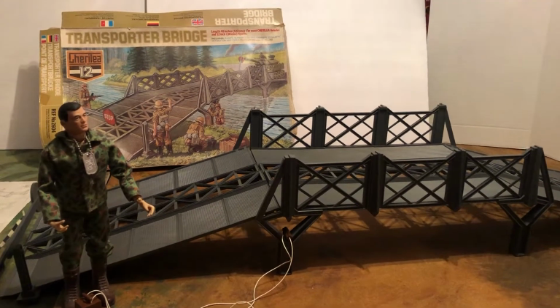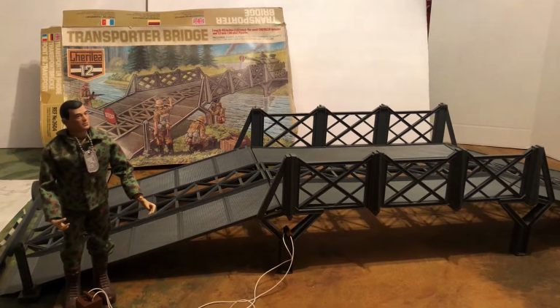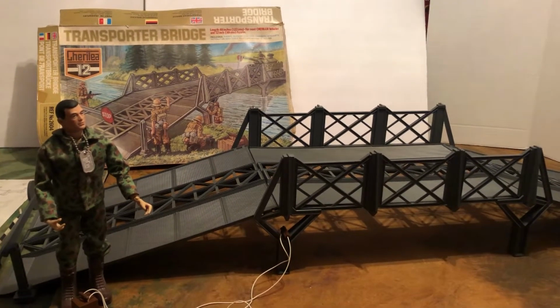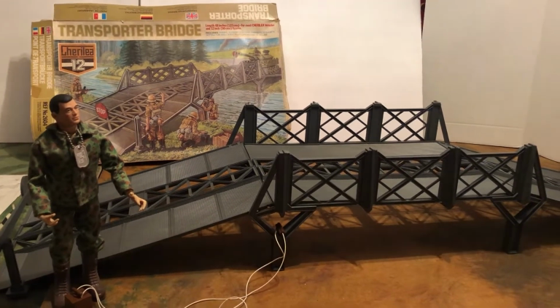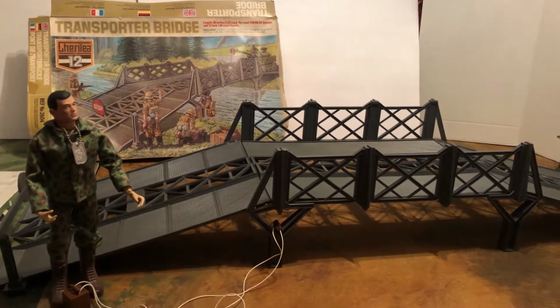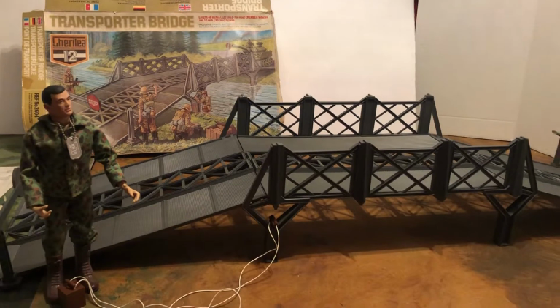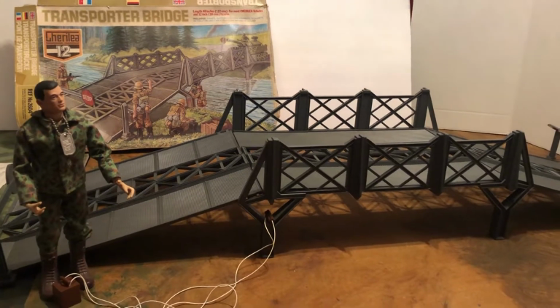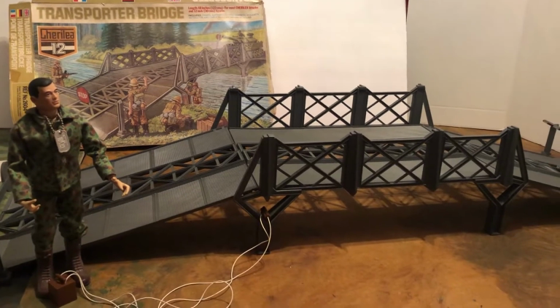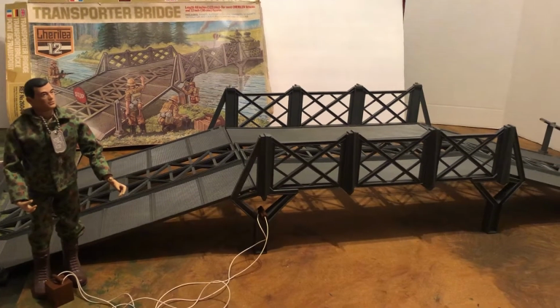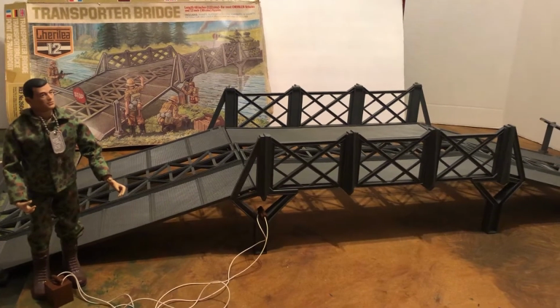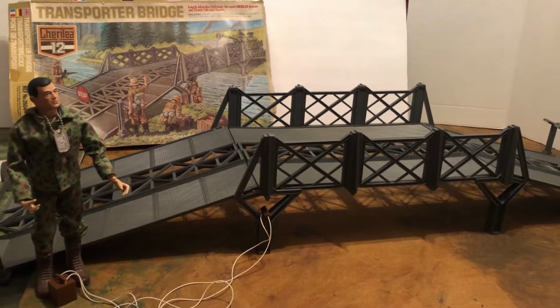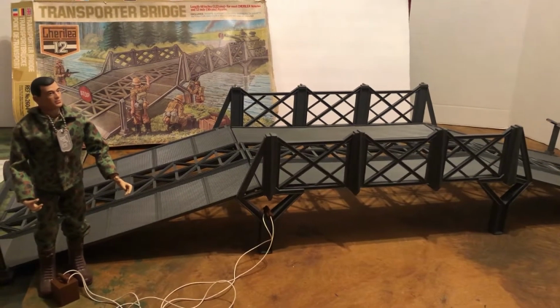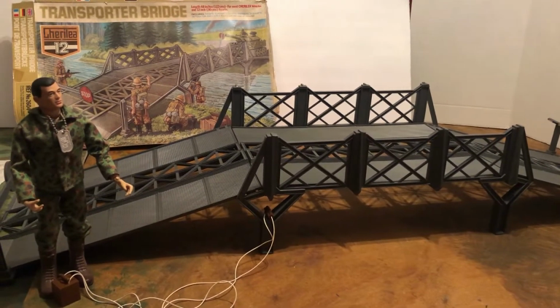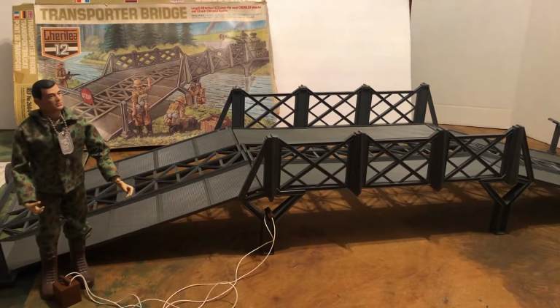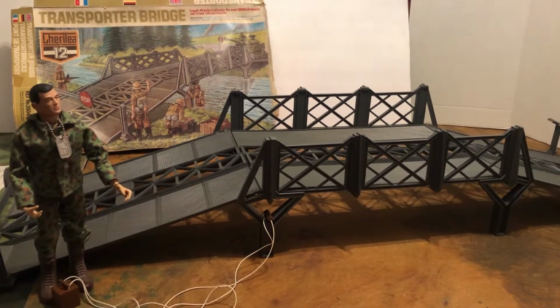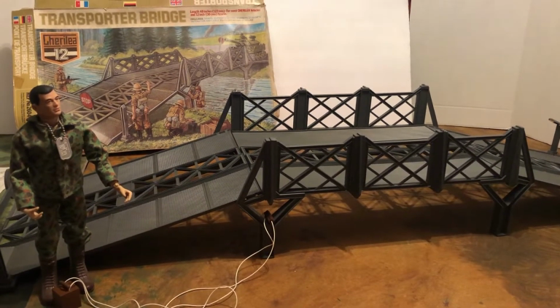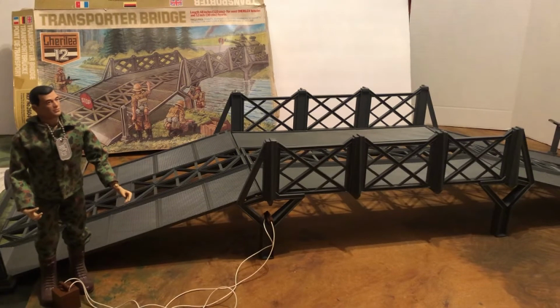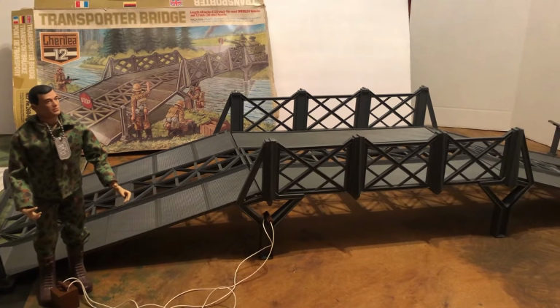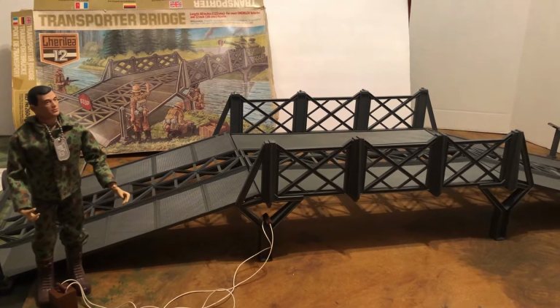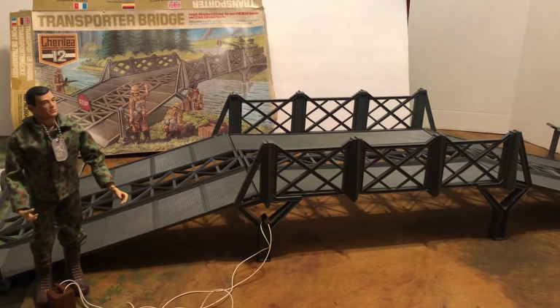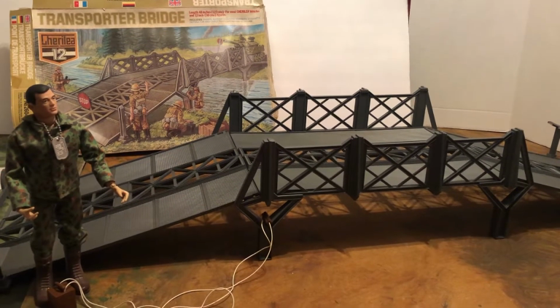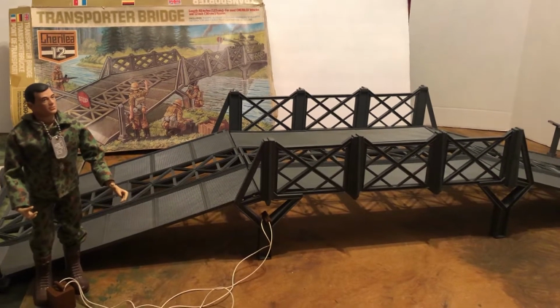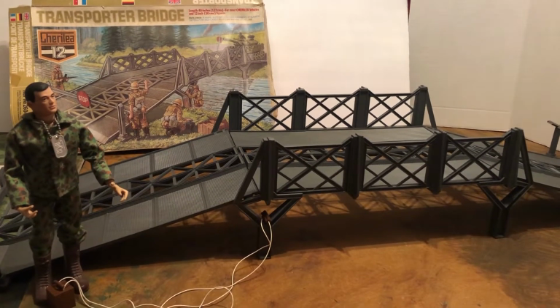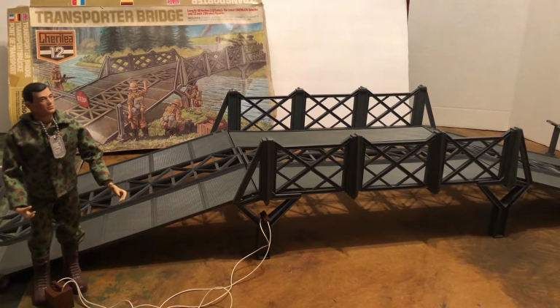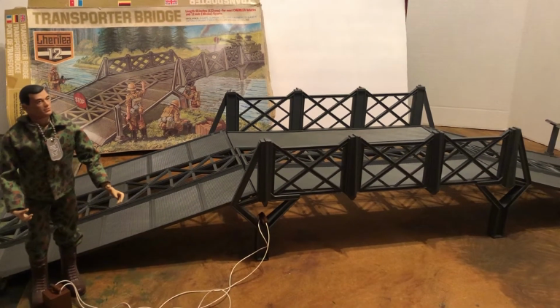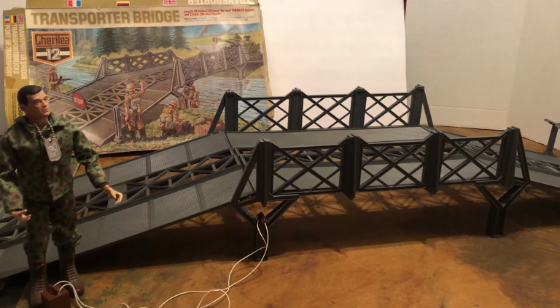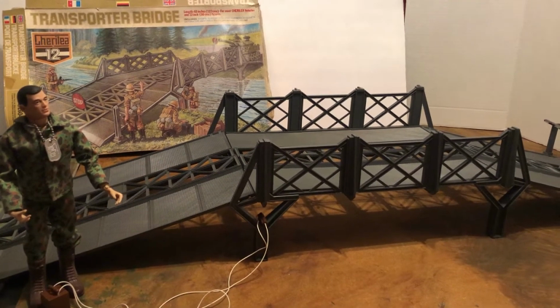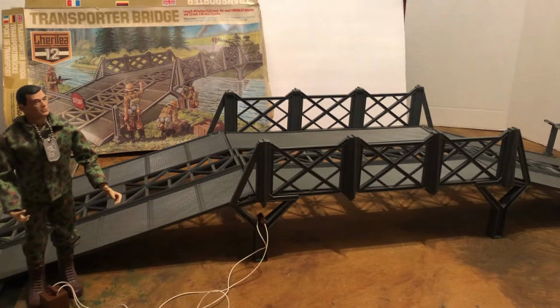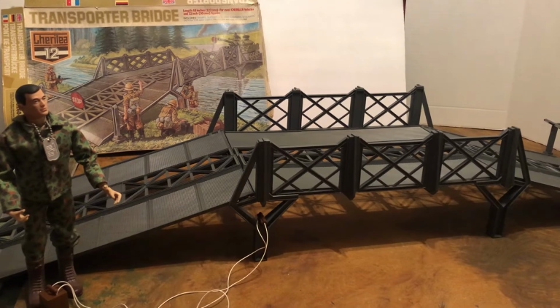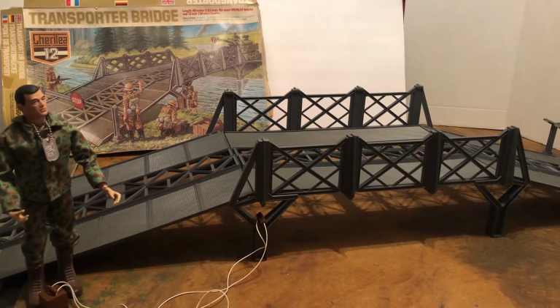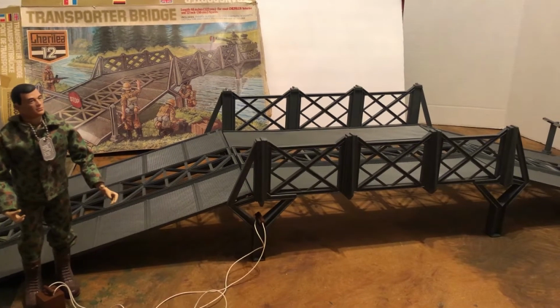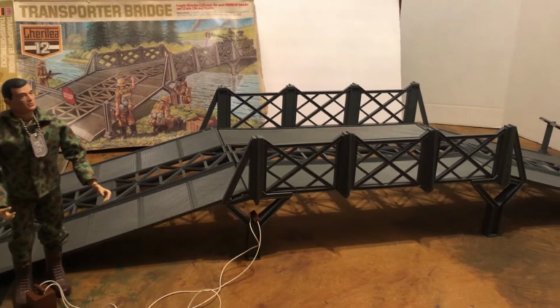Today we're going to look at a big bridge for 12-inch figures made over in England for Action Man. It's a Shirelia brand. If you'd like, please subscribe, hit that notification bell, like, reply, and share.